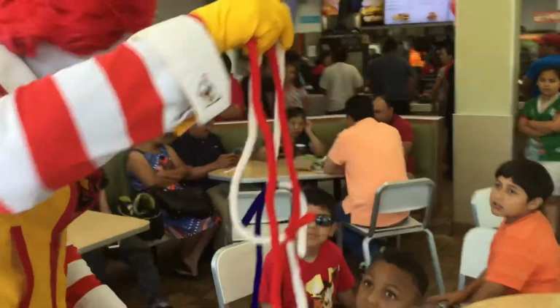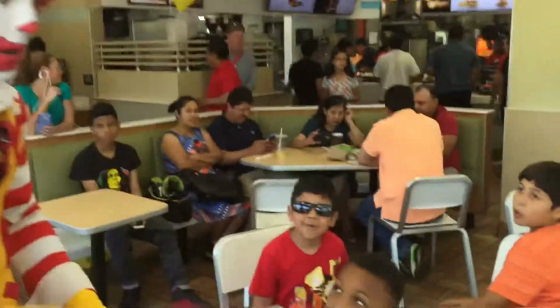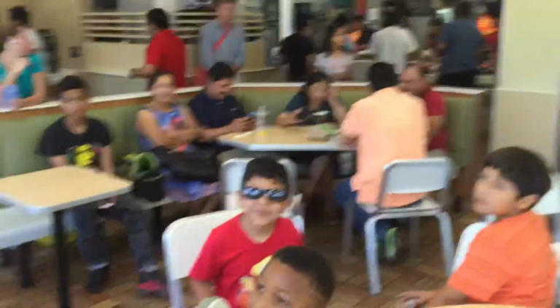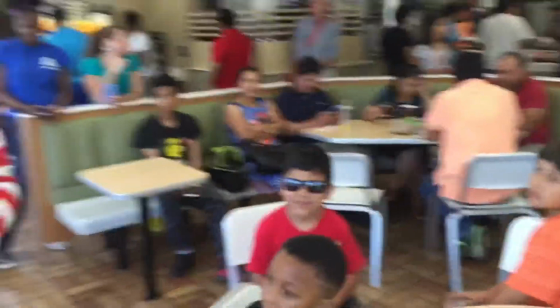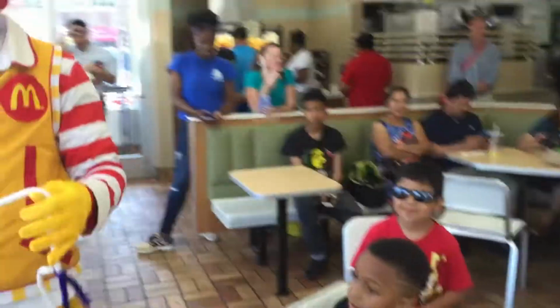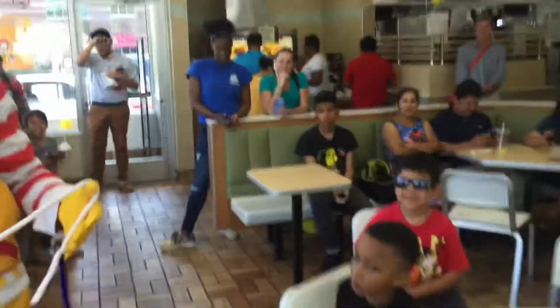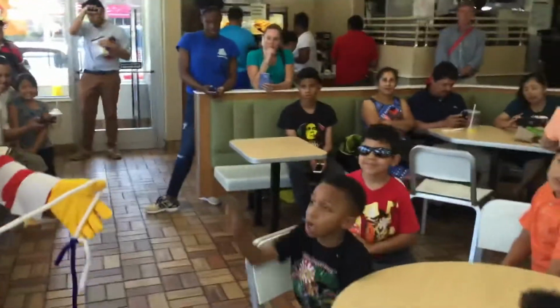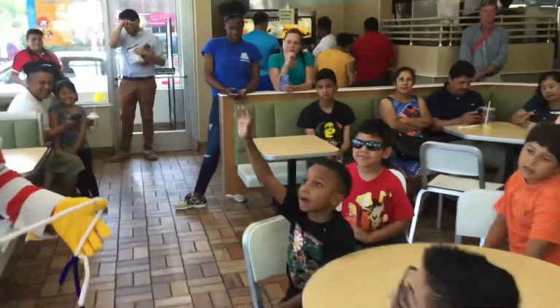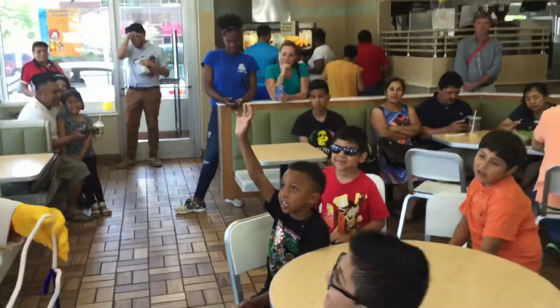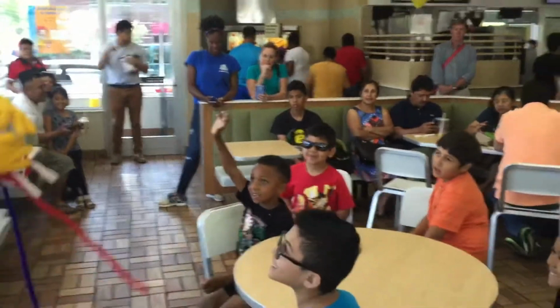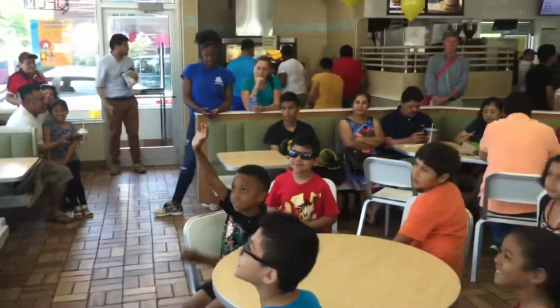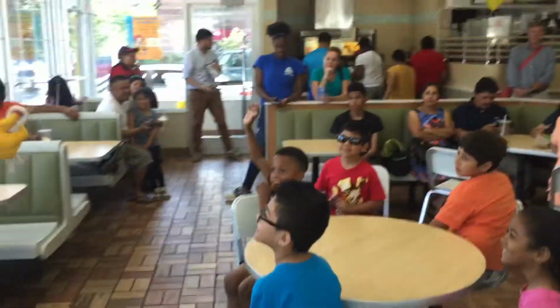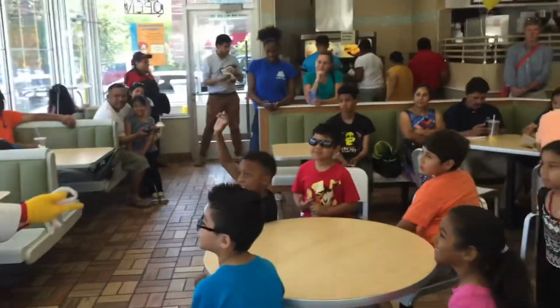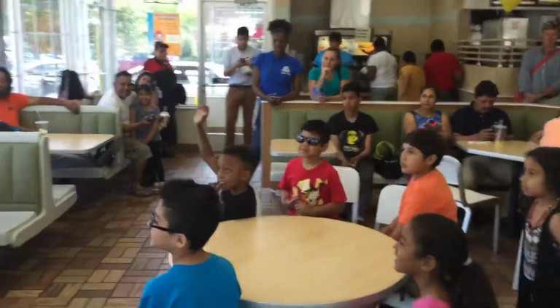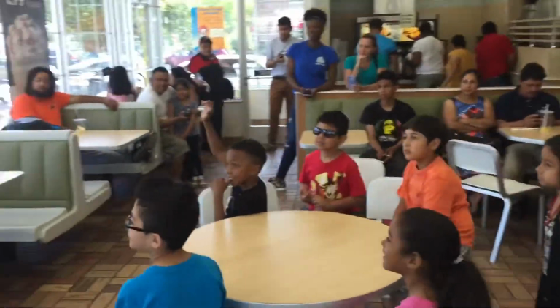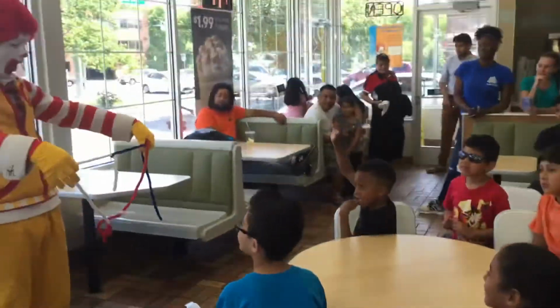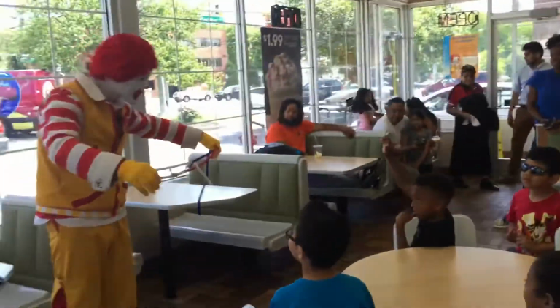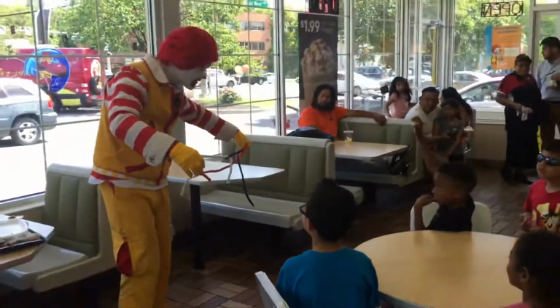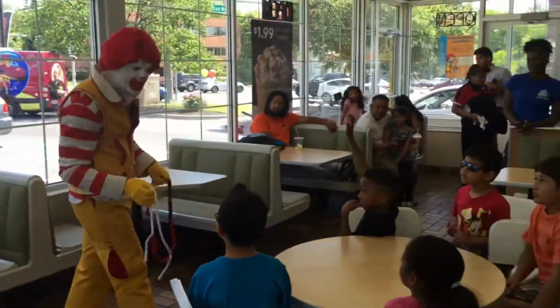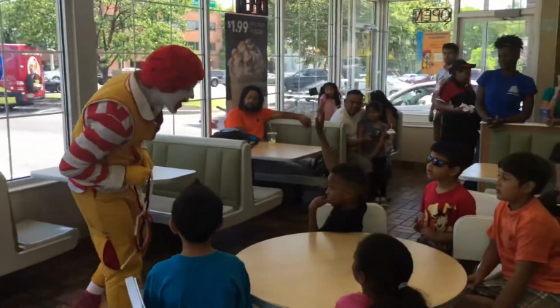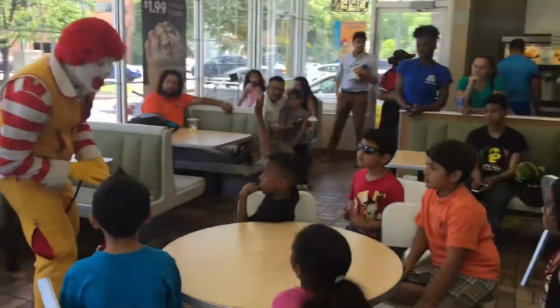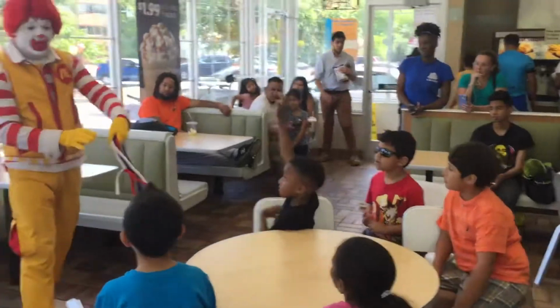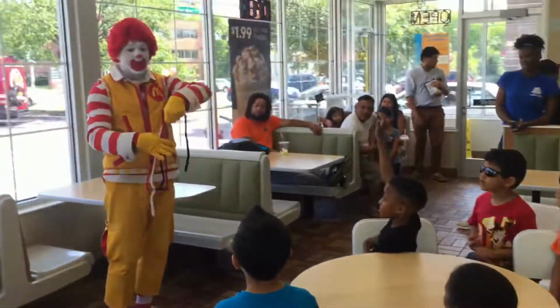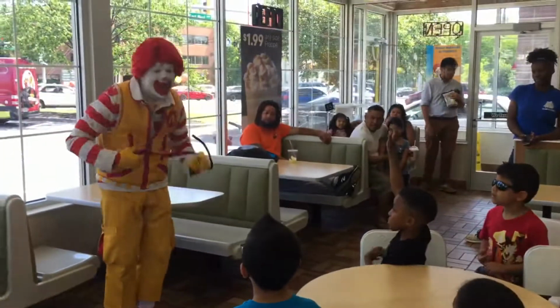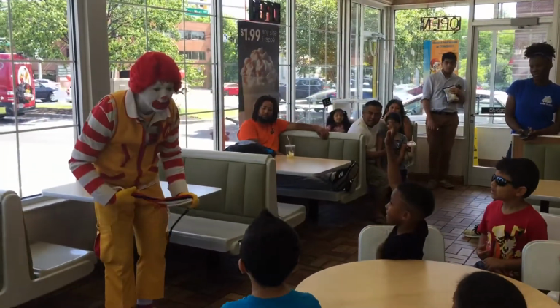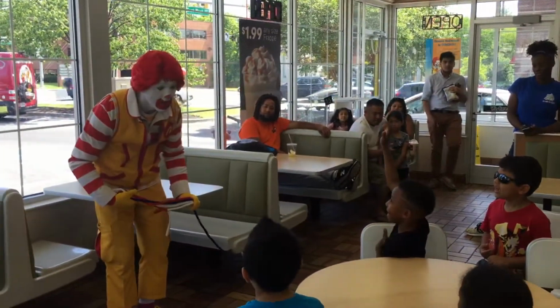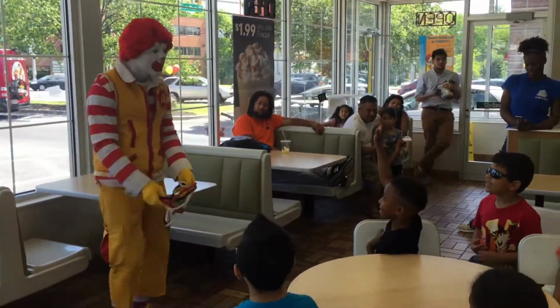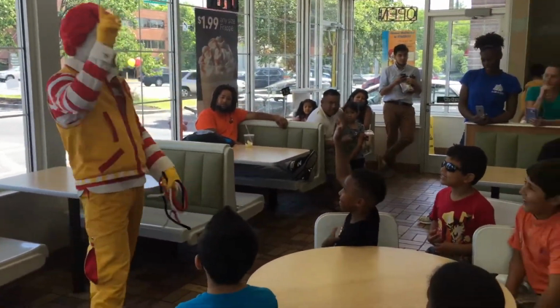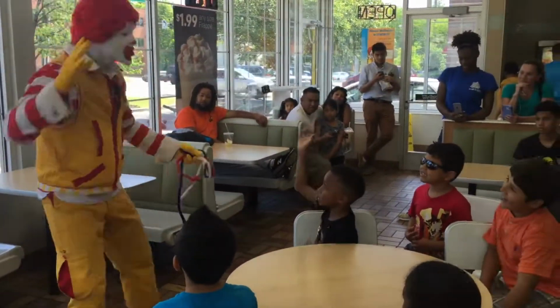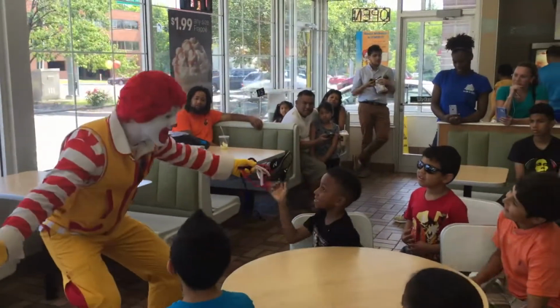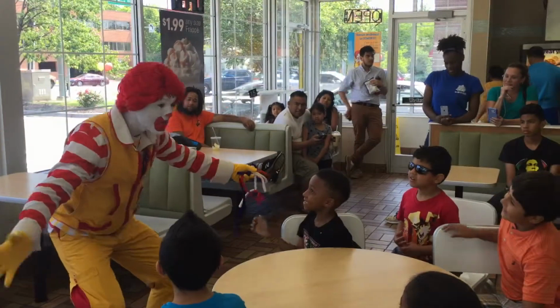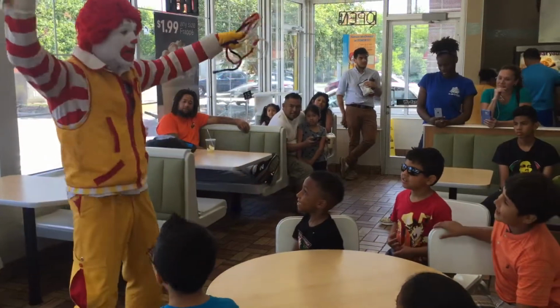Oh! You guys know about jumping rope? Yes! Well, you know what? I heard about jumping rope all the way from McDonaldland, but I never tried it. Should I try jumping rope right now? Yes! For the first time ever, should I try jumping rope?